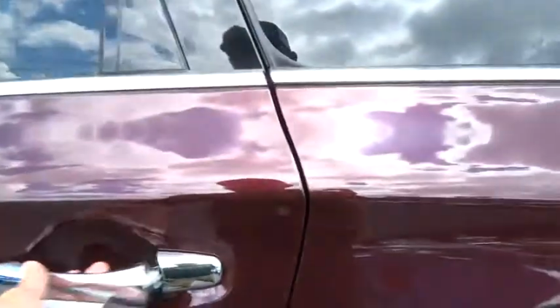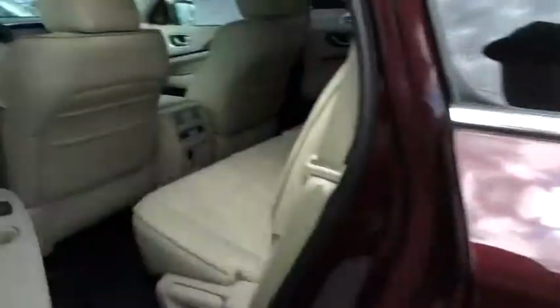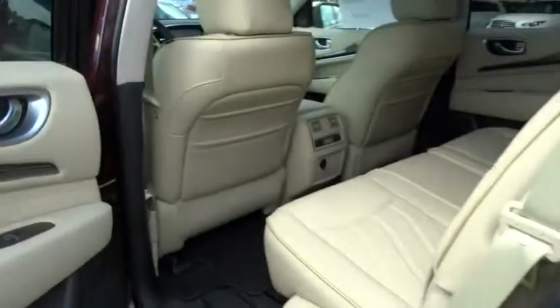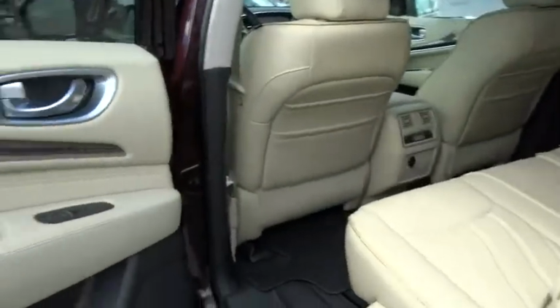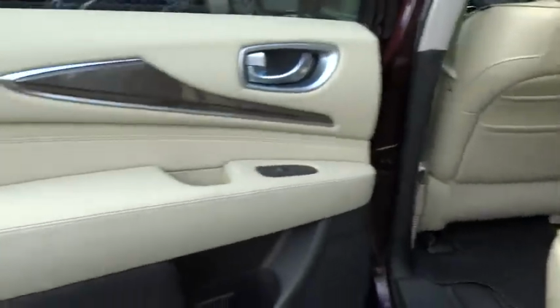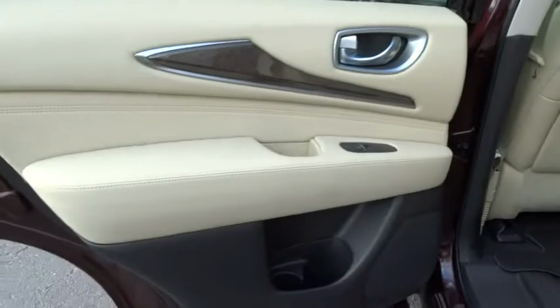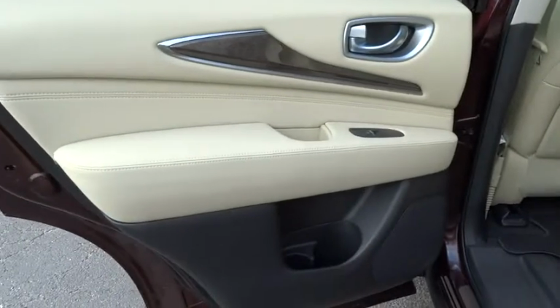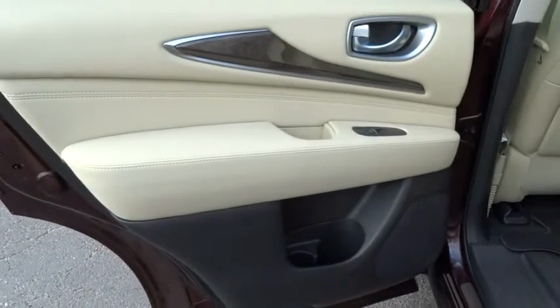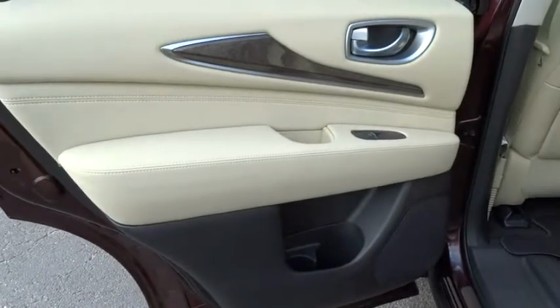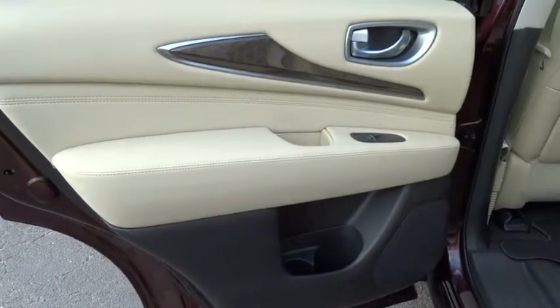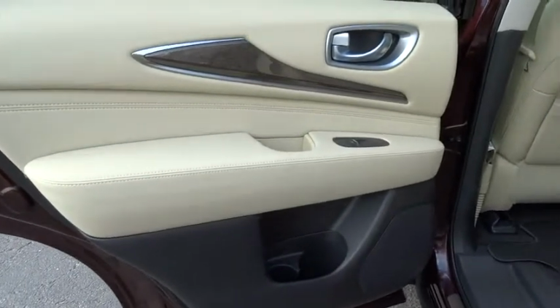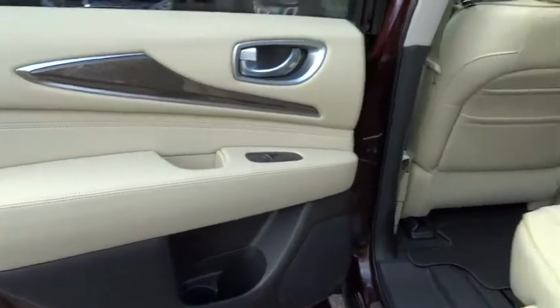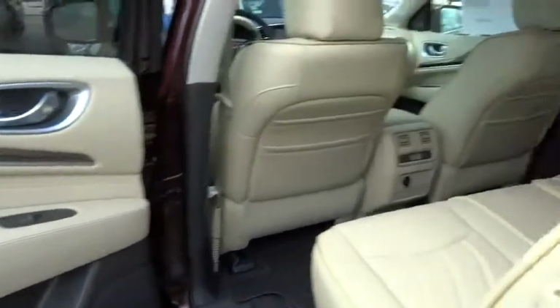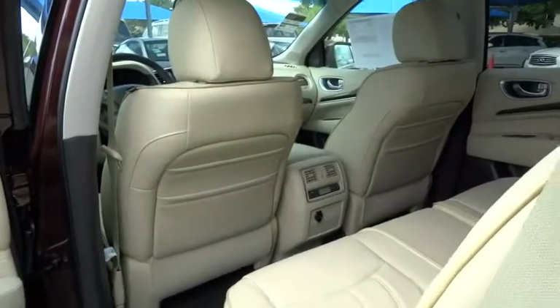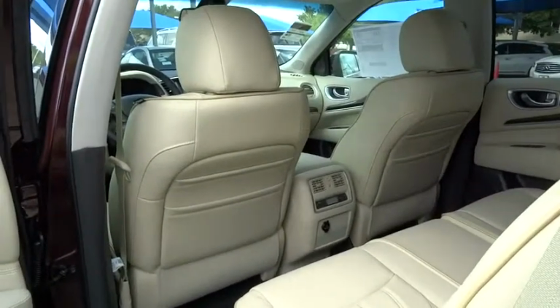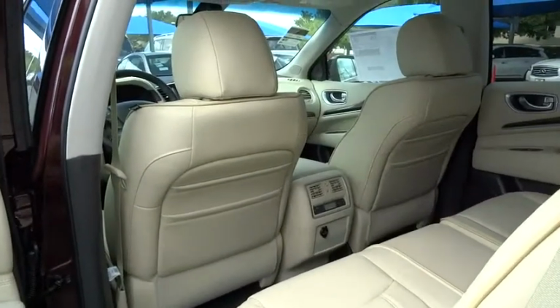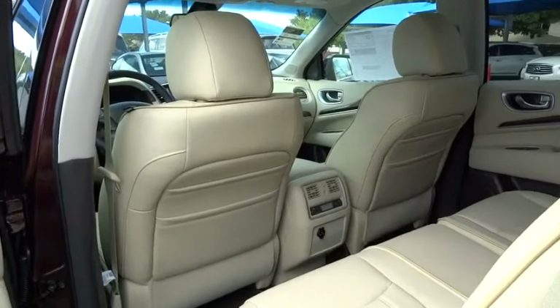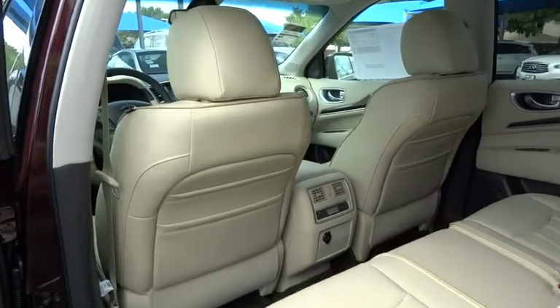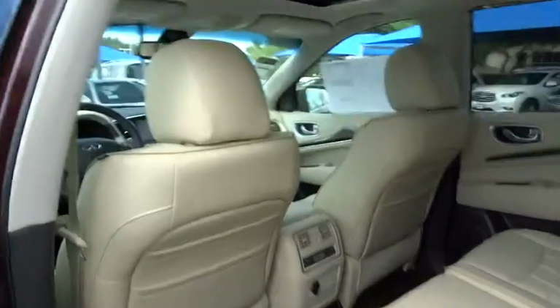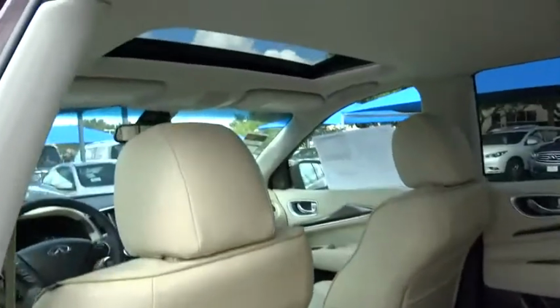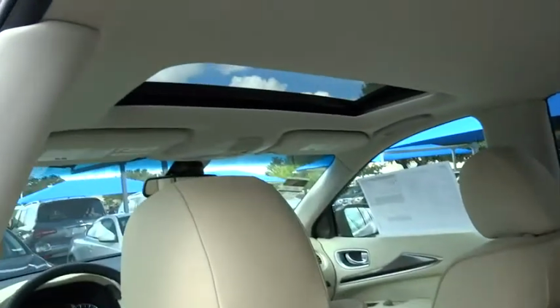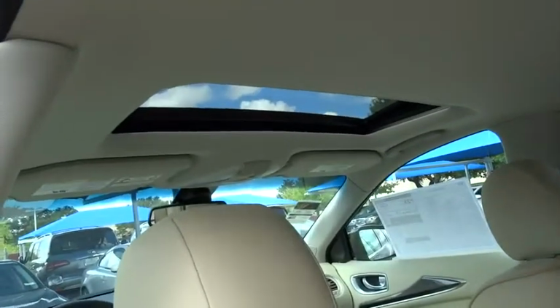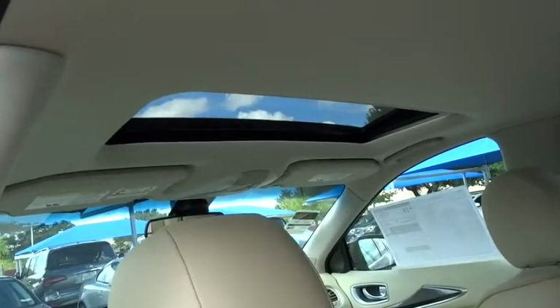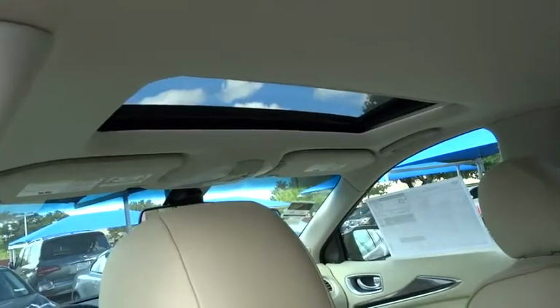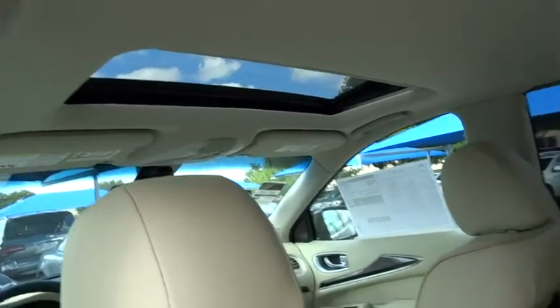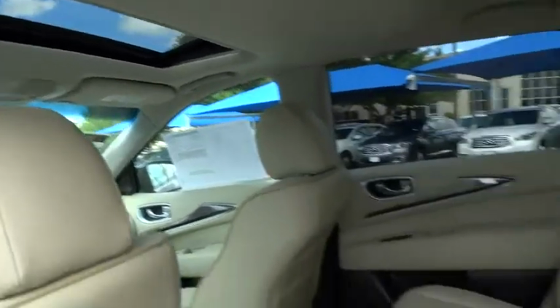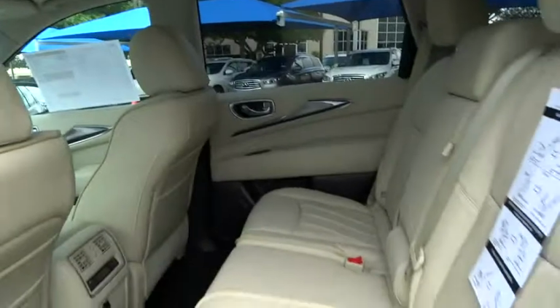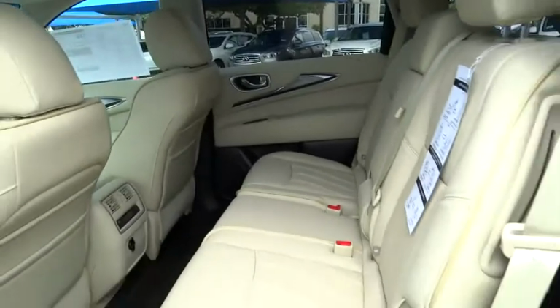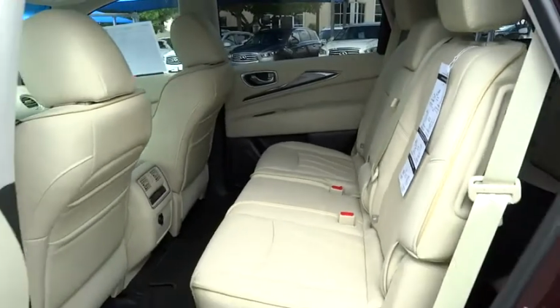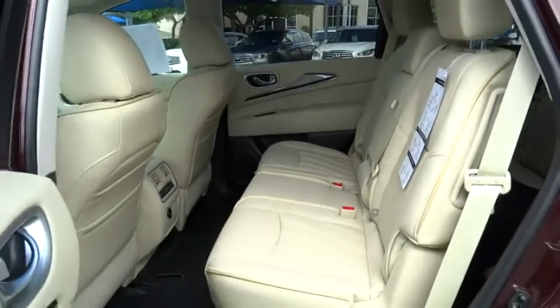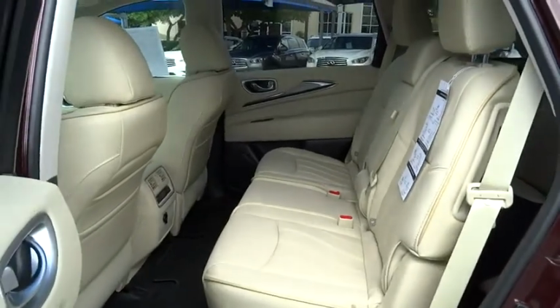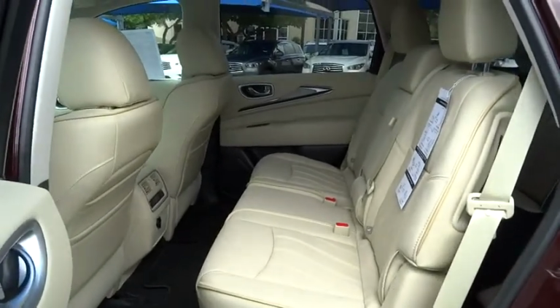Leather-wrapped steering wheel, moonroof, Bluetooth, power steering, adjustable steering wheel, driver airbag, floor mats, auto-dimming rearview mirror, PPO, aluminum wheels, four-wheel disc brakes, cruise control, and FWD.